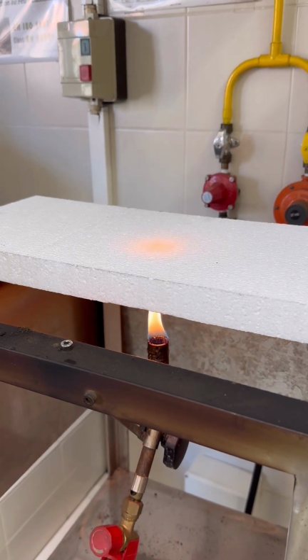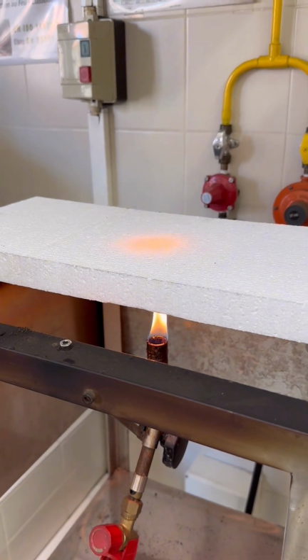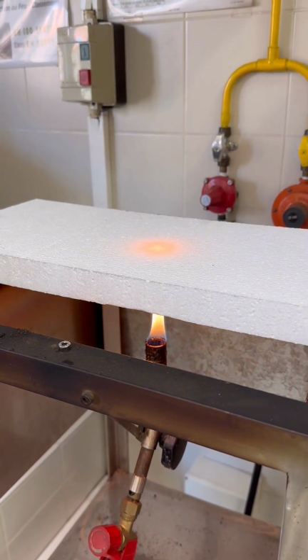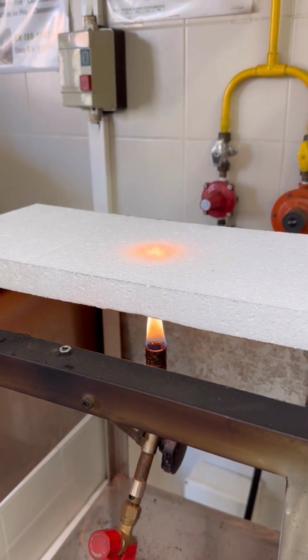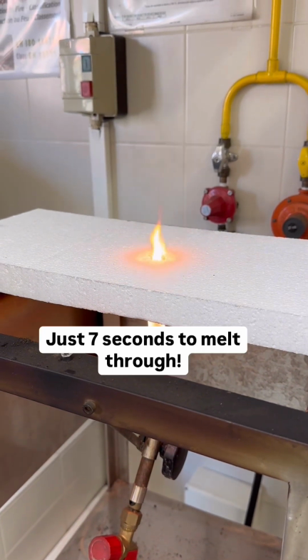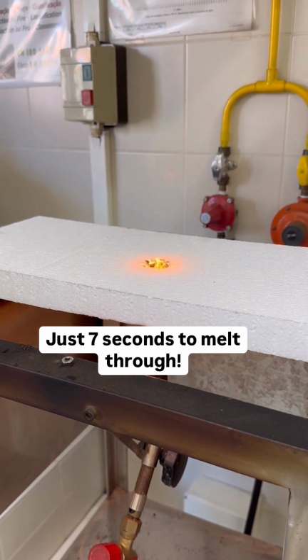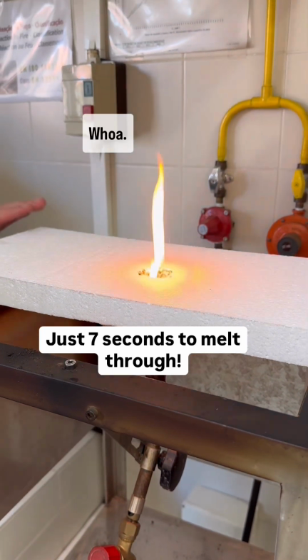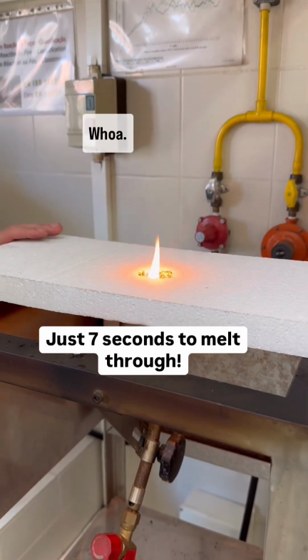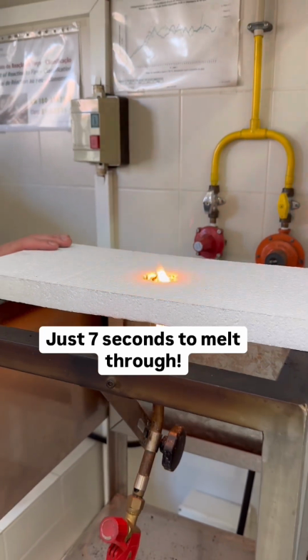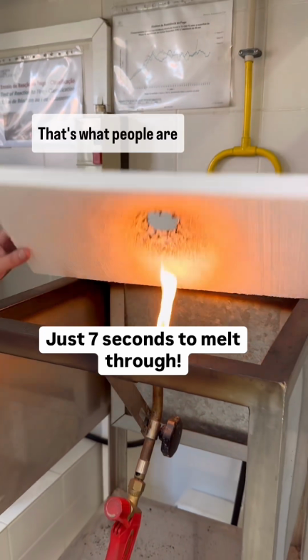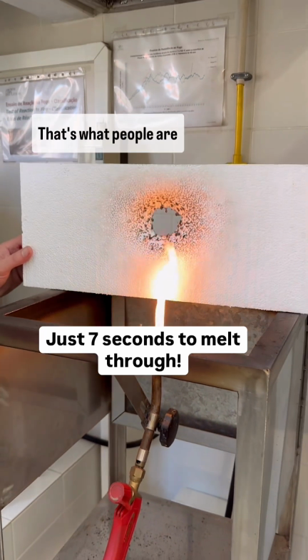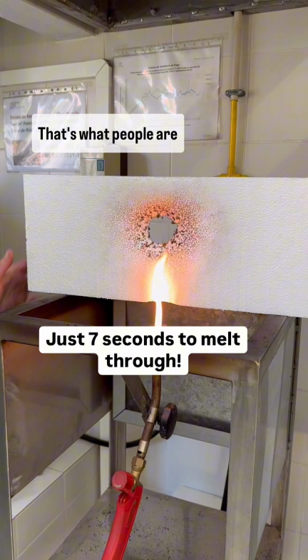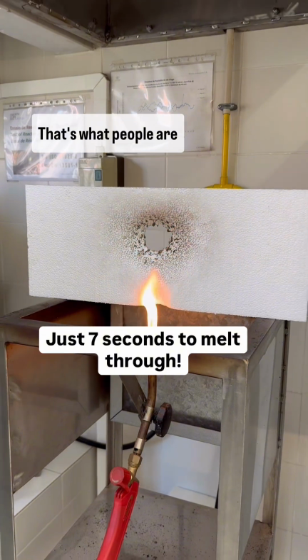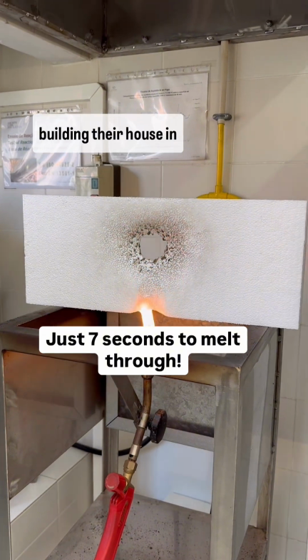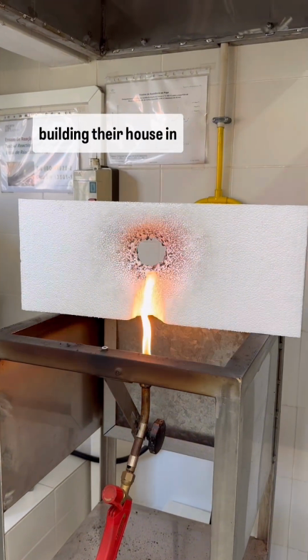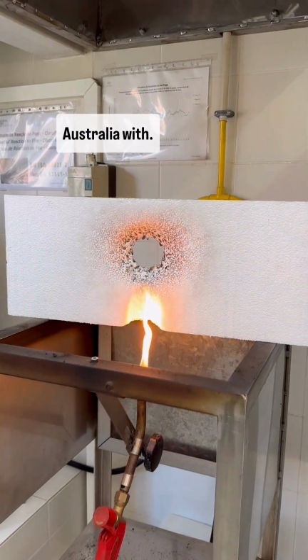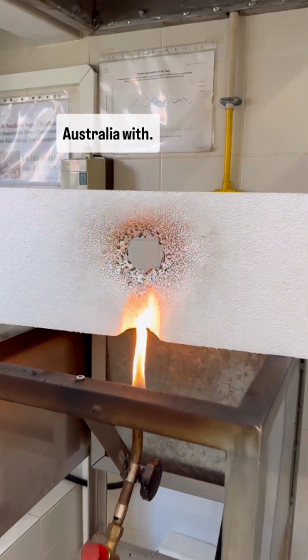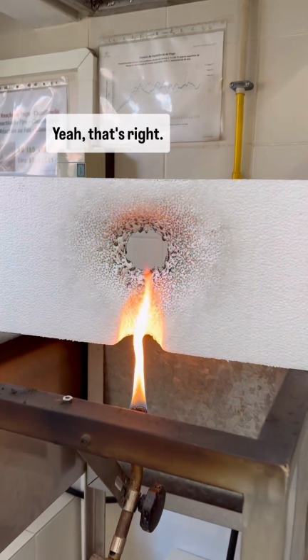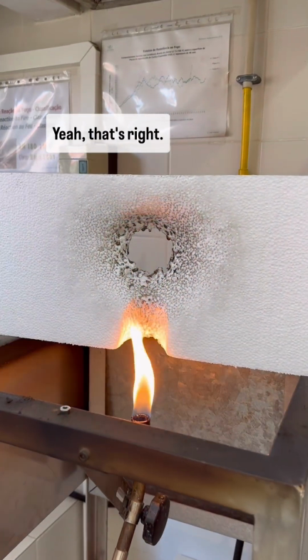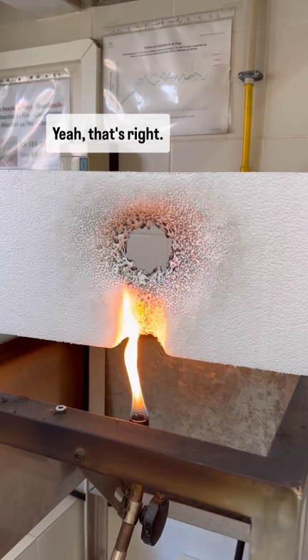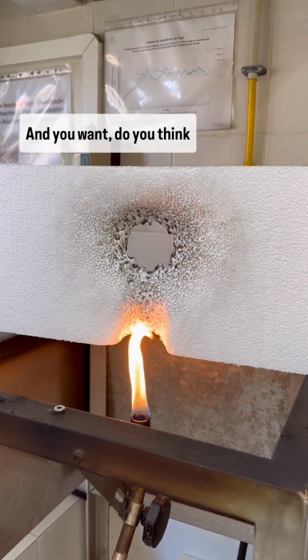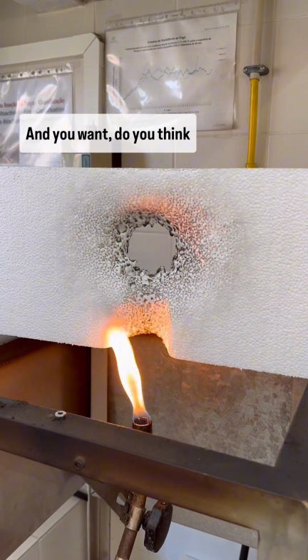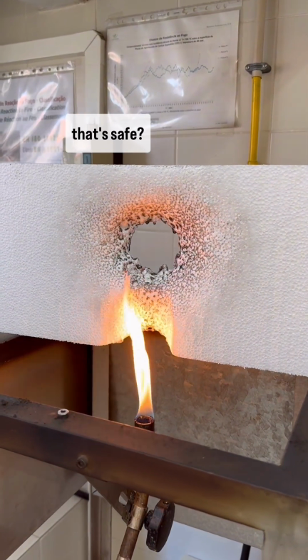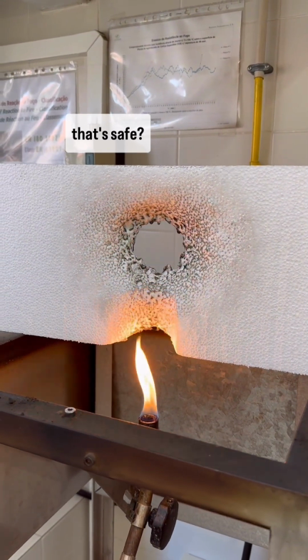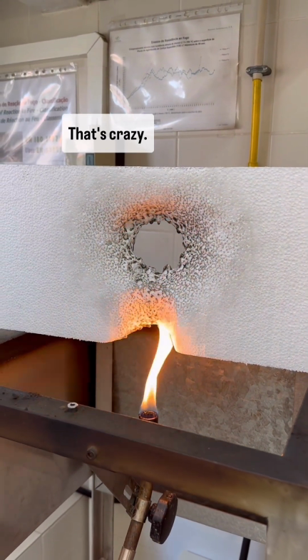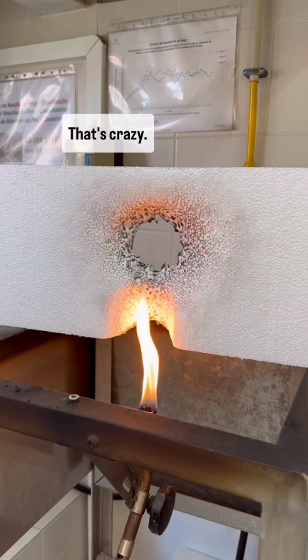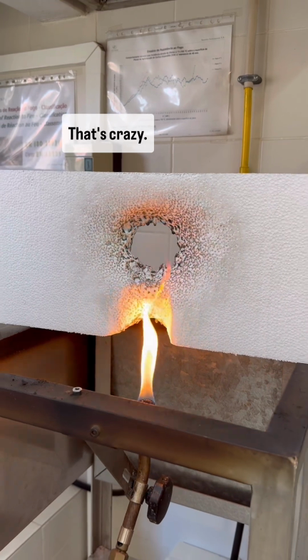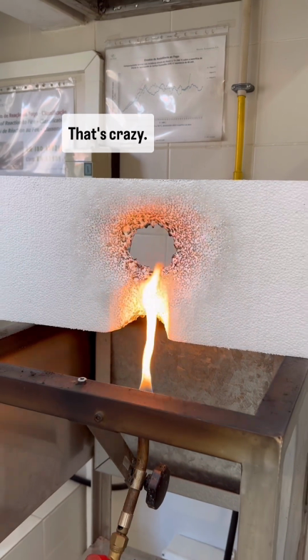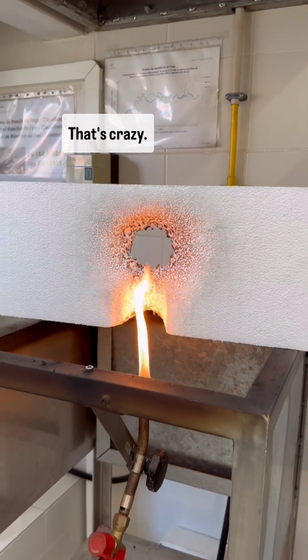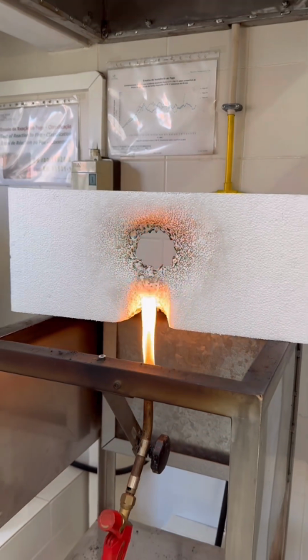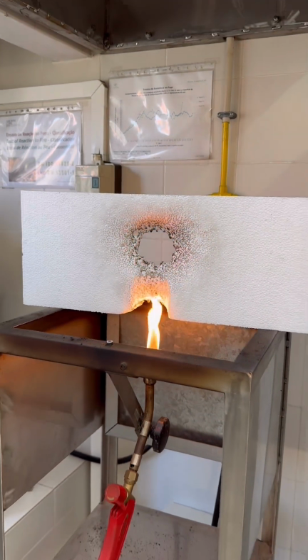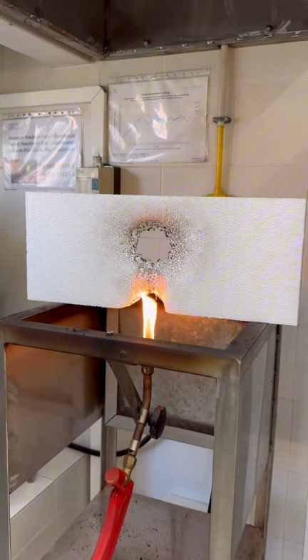6, 7, 8, 9. Whoa! That's what people are building their hands in Australia with. And you think that's safe? That's crazy. Yes. Wow!